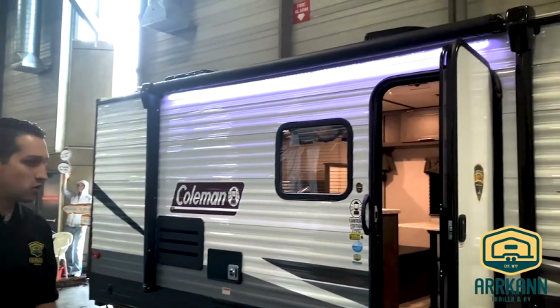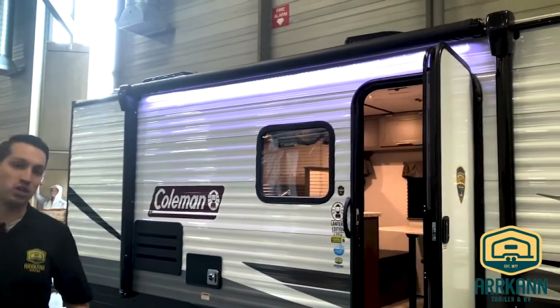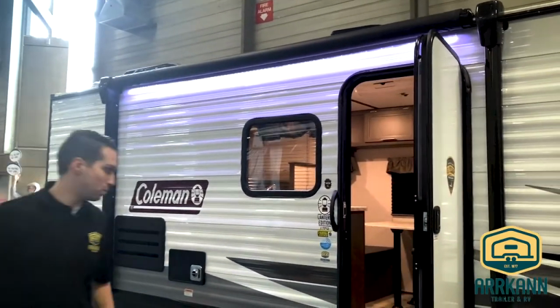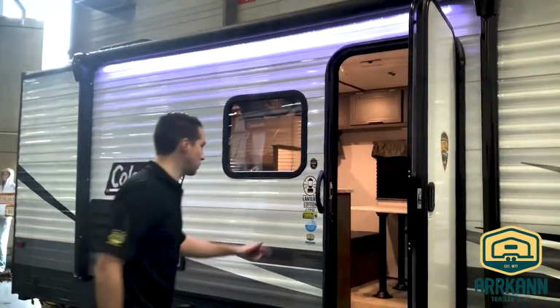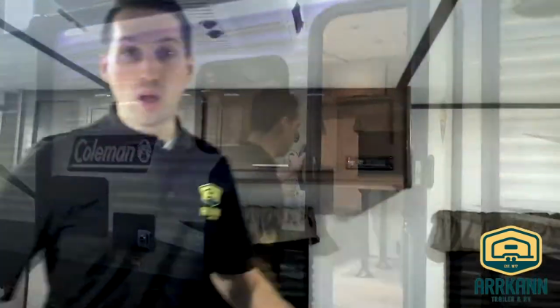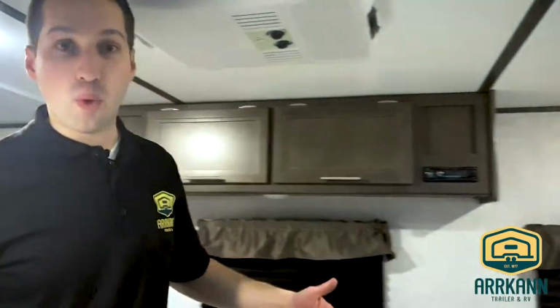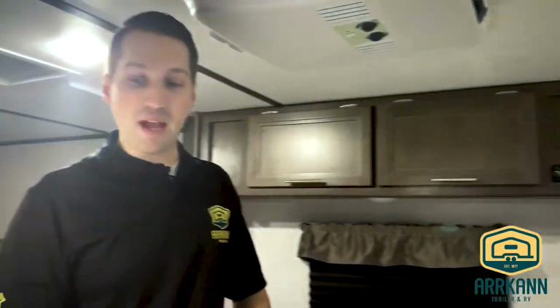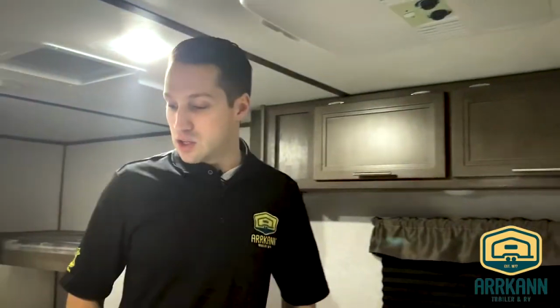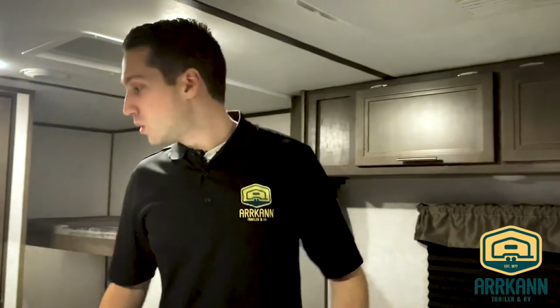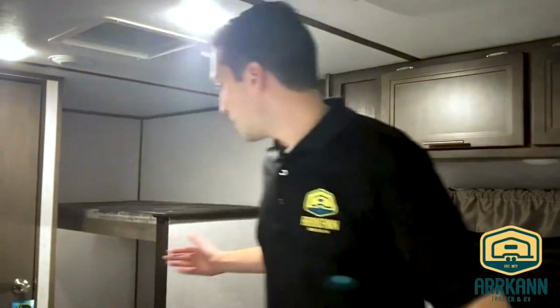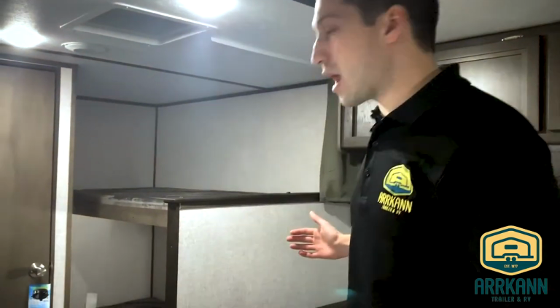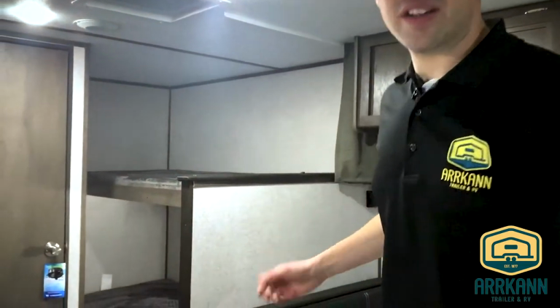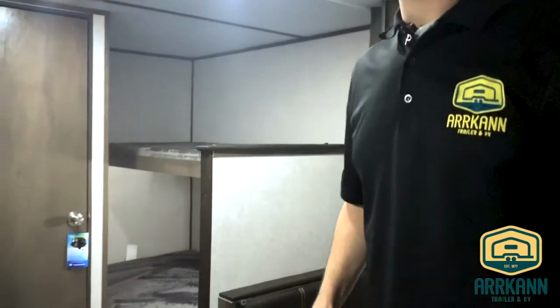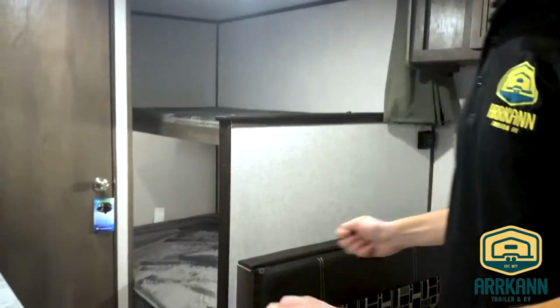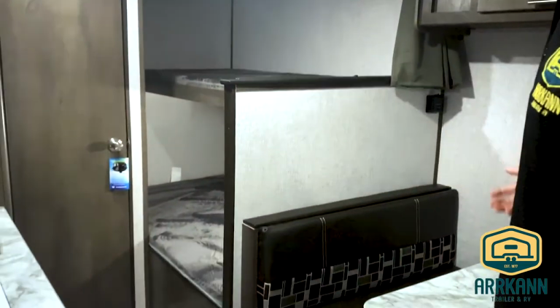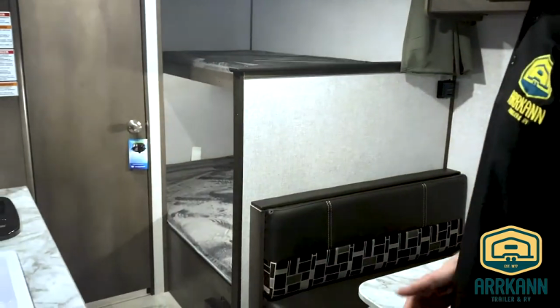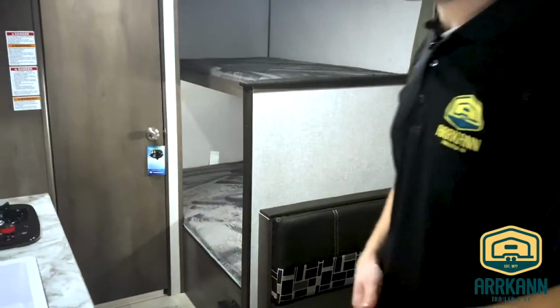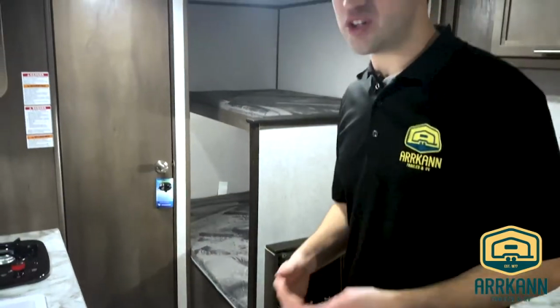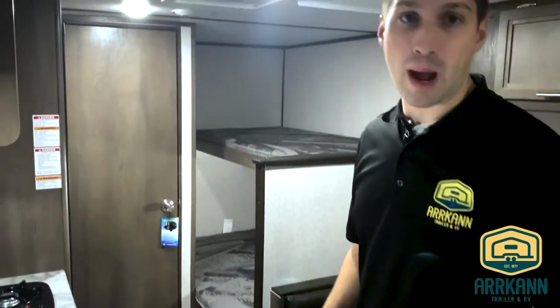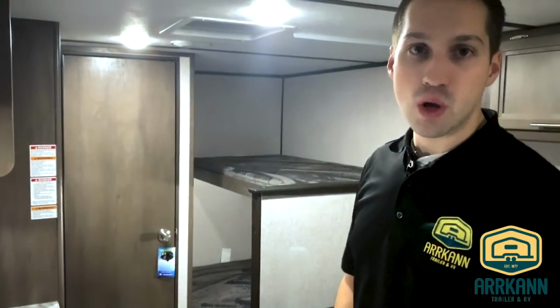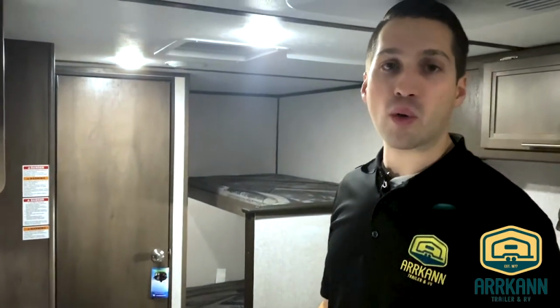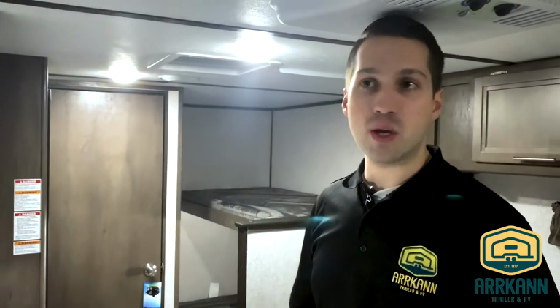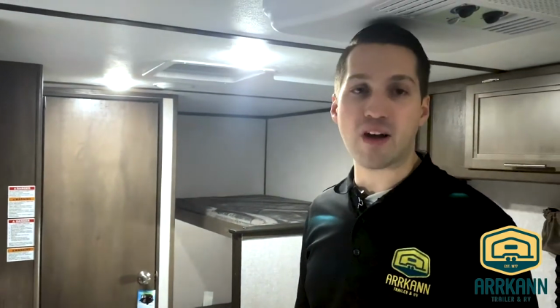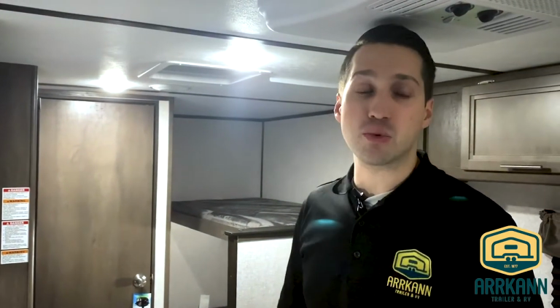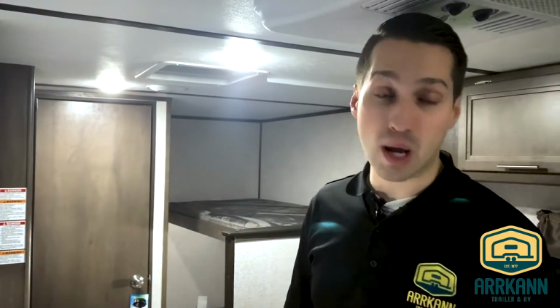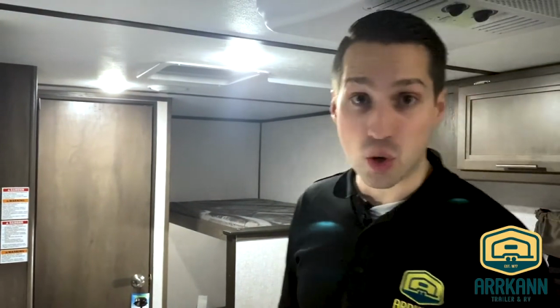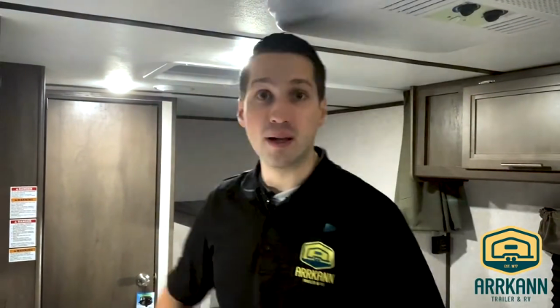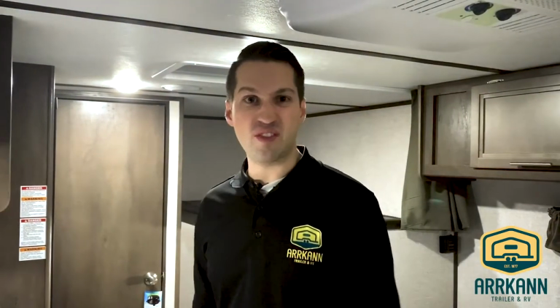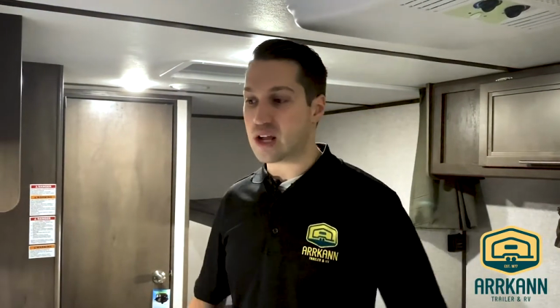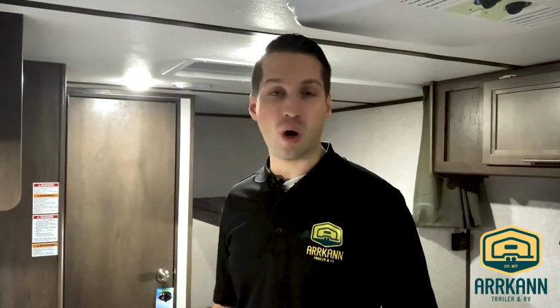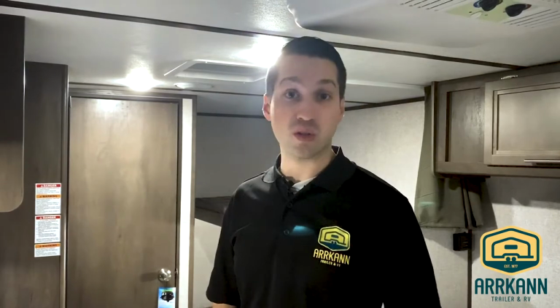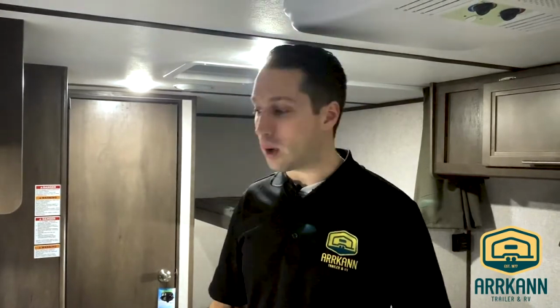Let's go inside and check it out. Welcome inside. You can see a nice, kind of modern interior. This is an eight foot wide coach. It's only about 3,200 pounds, so smaller SUVs with that 5,000 pound tow limit with a V6 engine can haul this no problem.